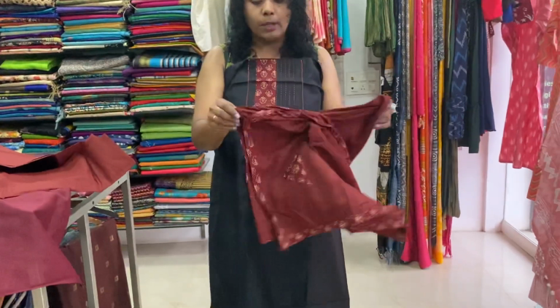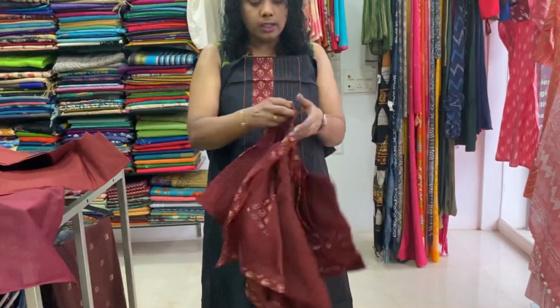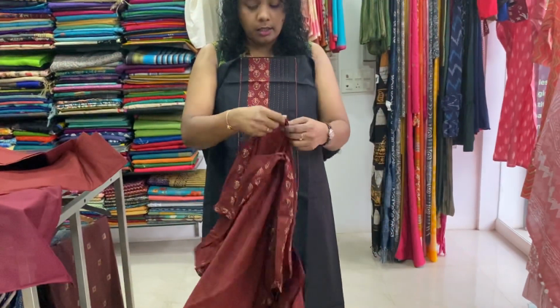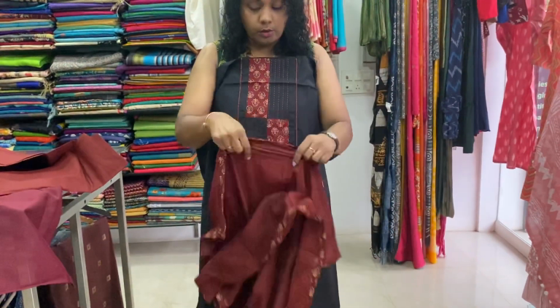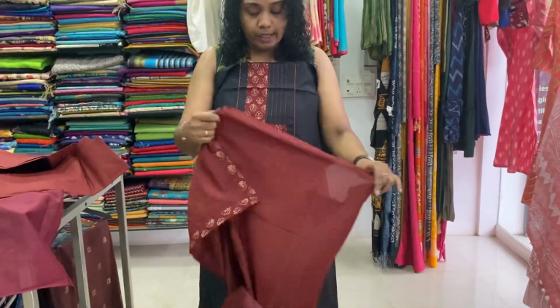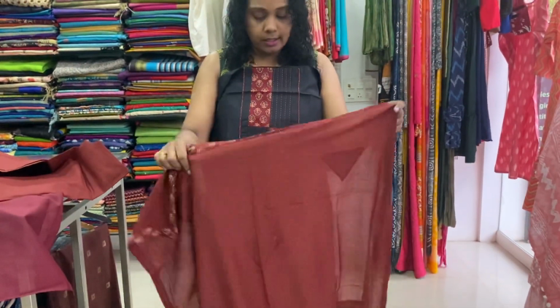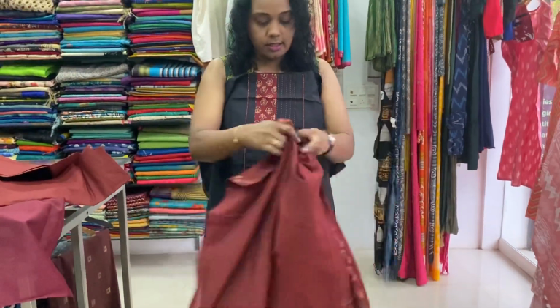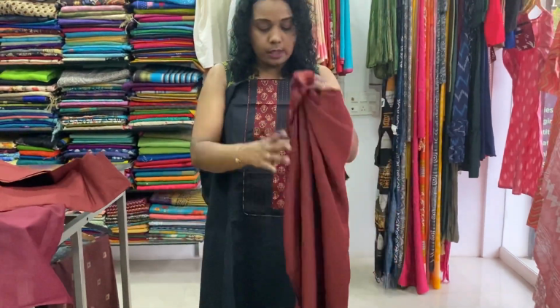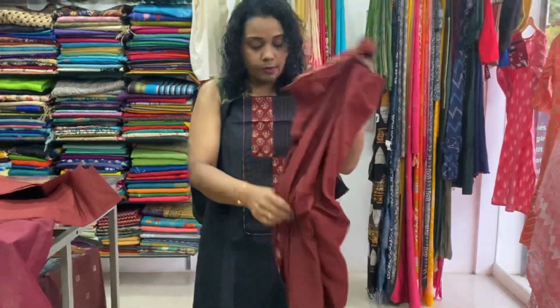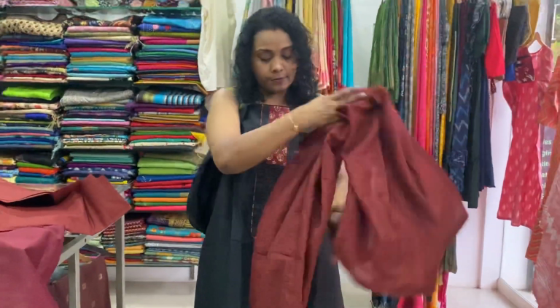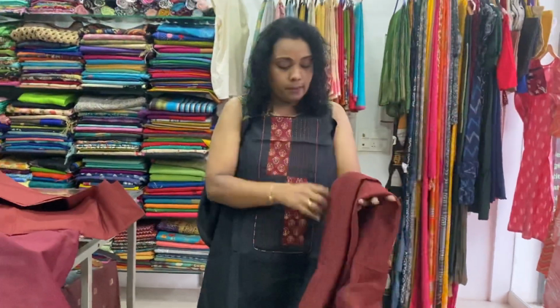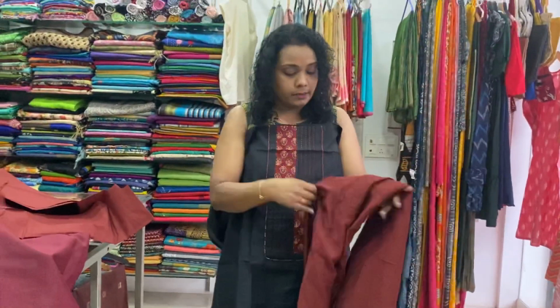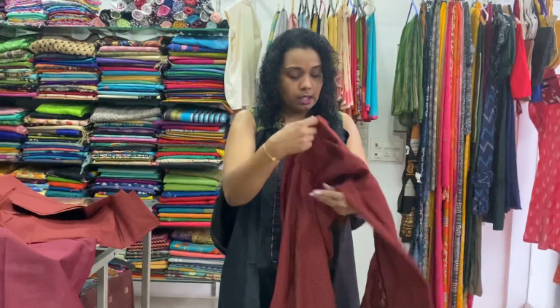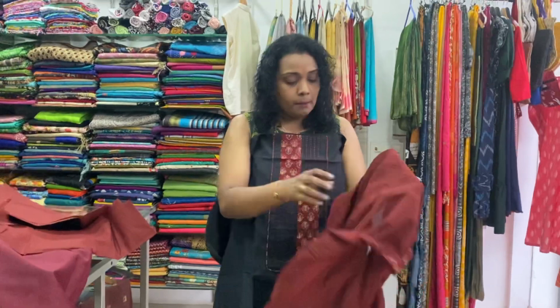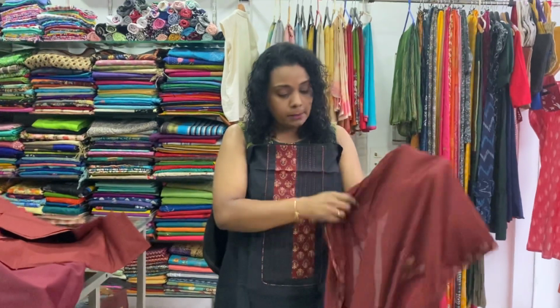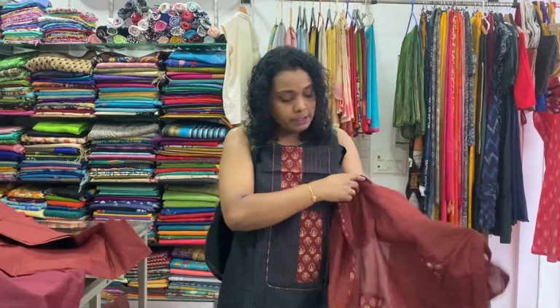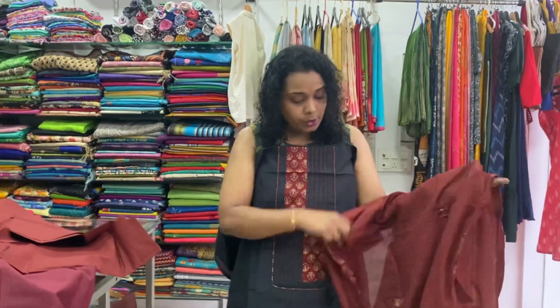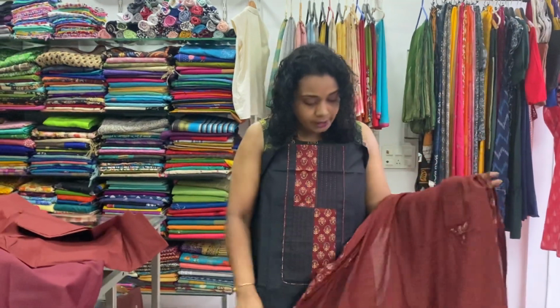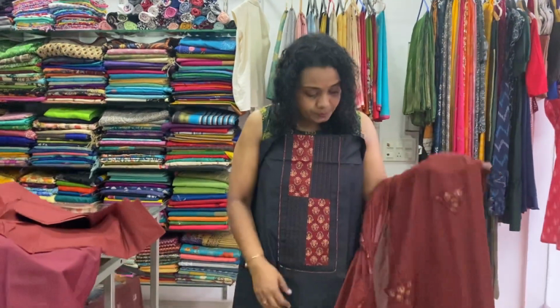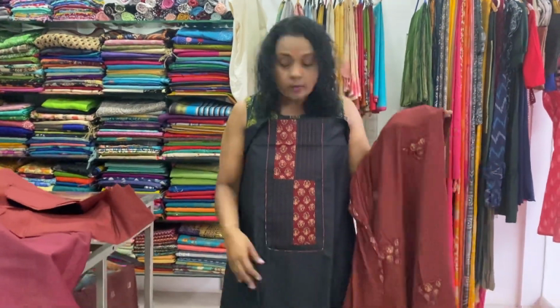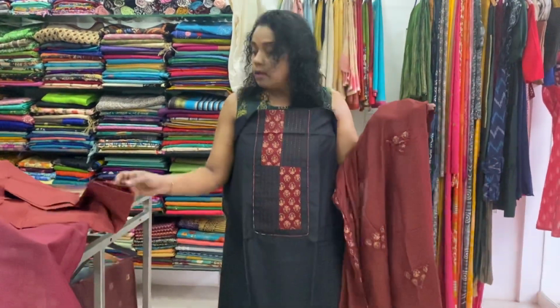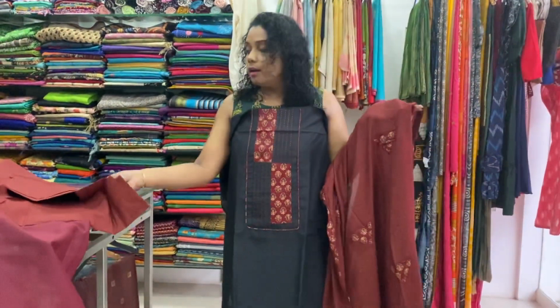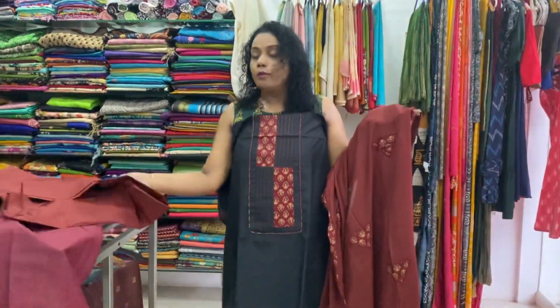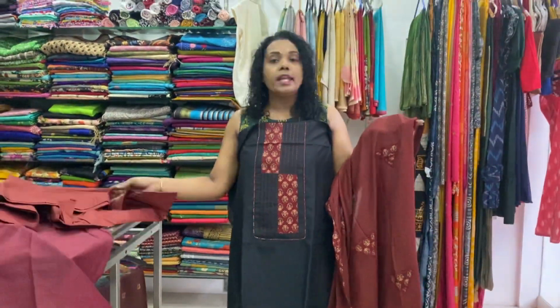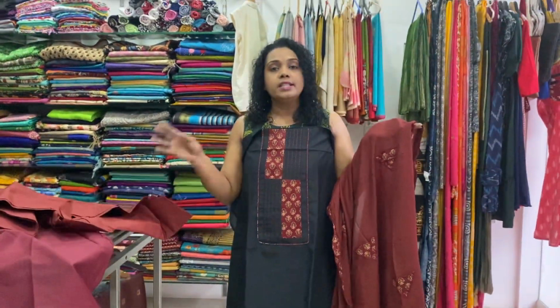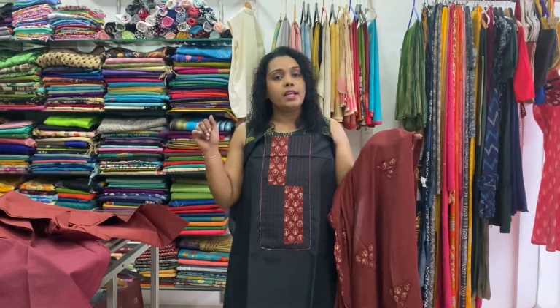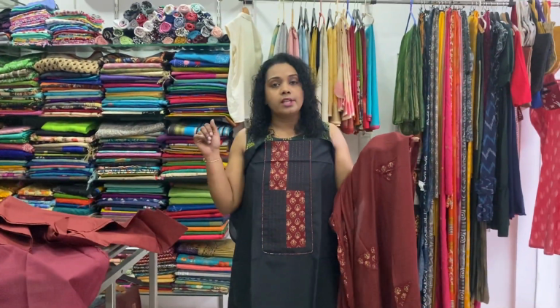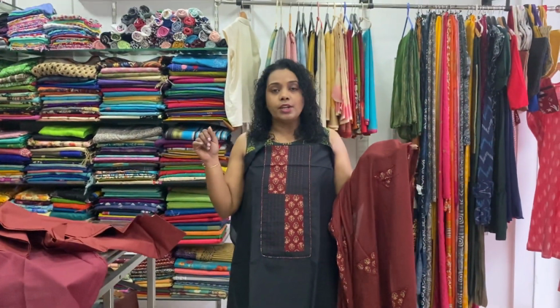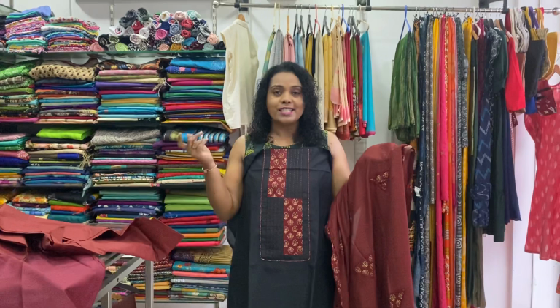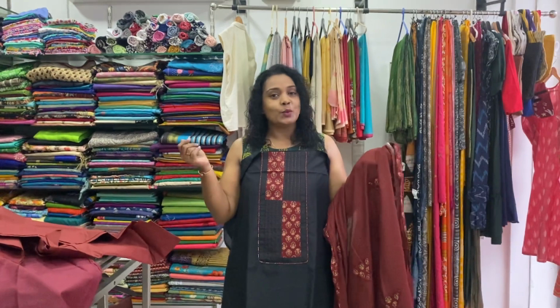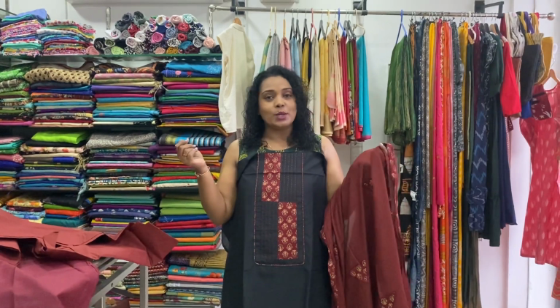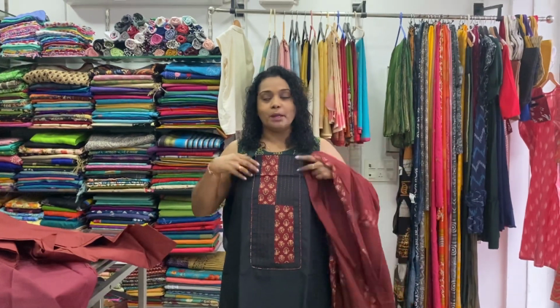Maroon cotton bottom, comes with soft chanderi. Applic work. Dupatta included. Price is 1550. Multiple pieces available. Just take a screenshot and send it to the WhatsApp number.